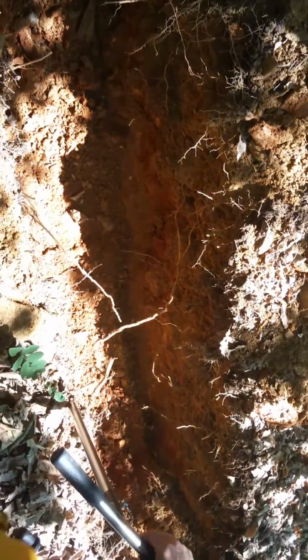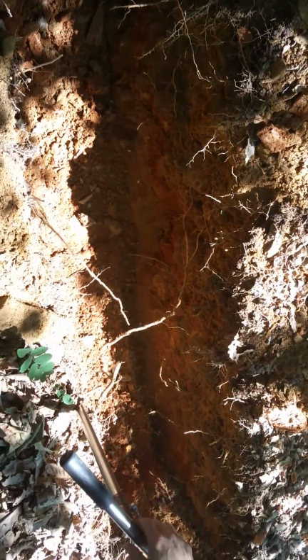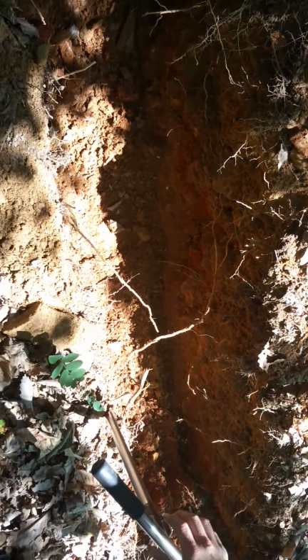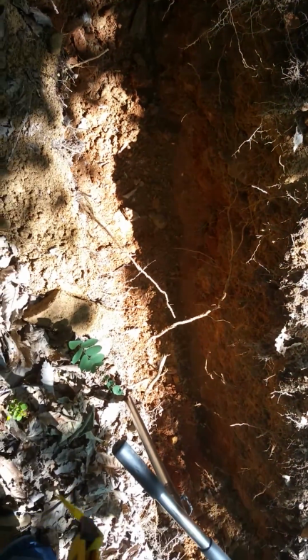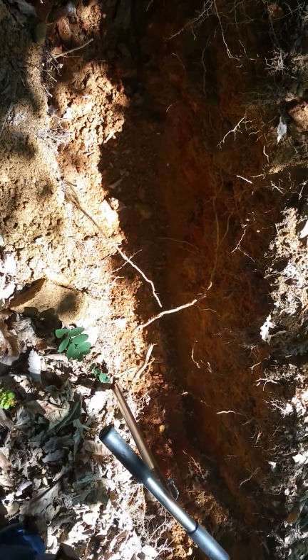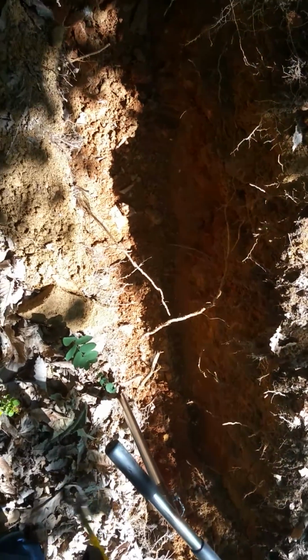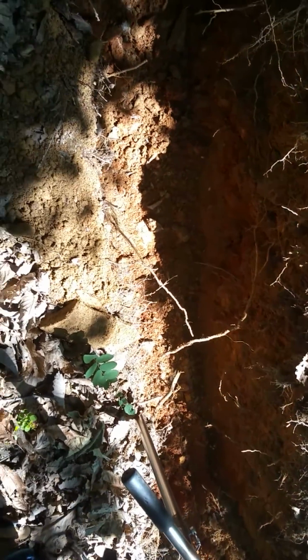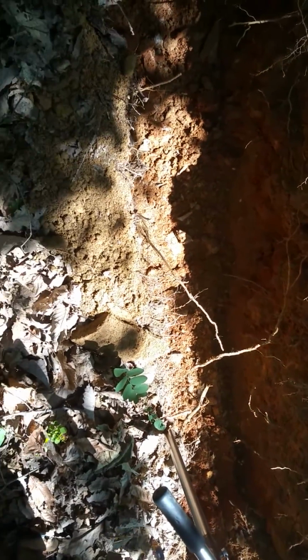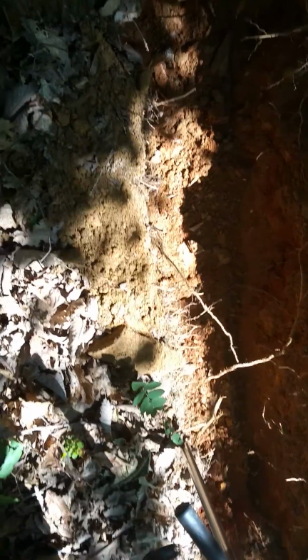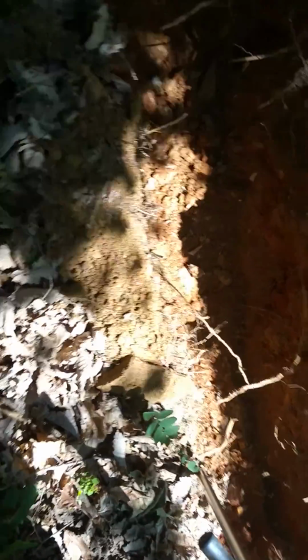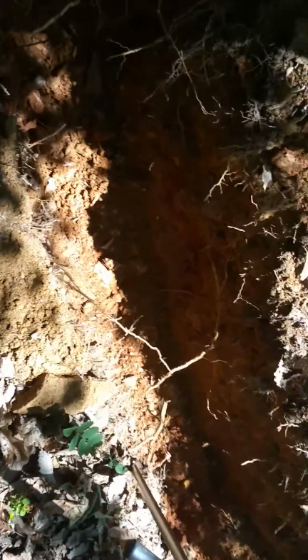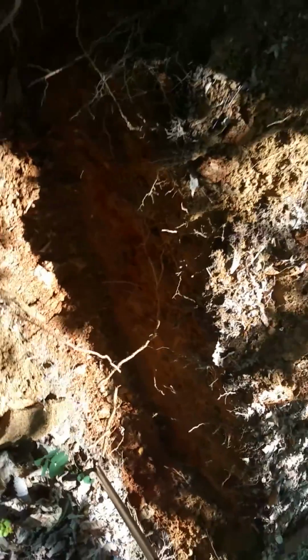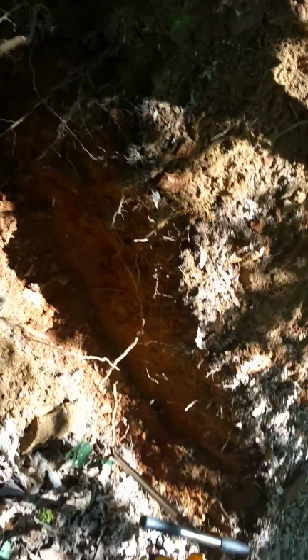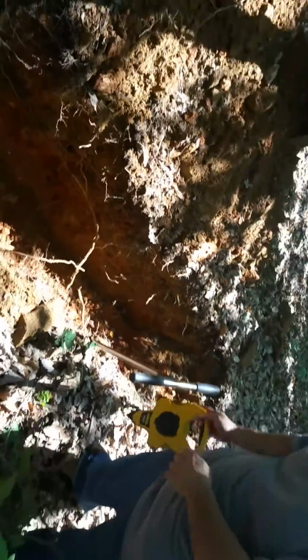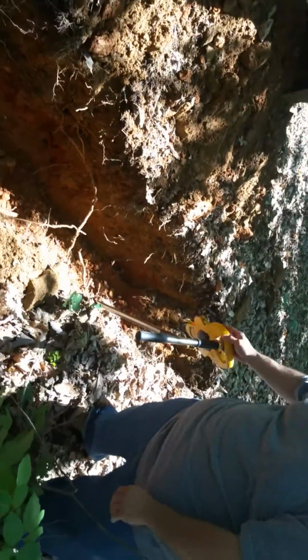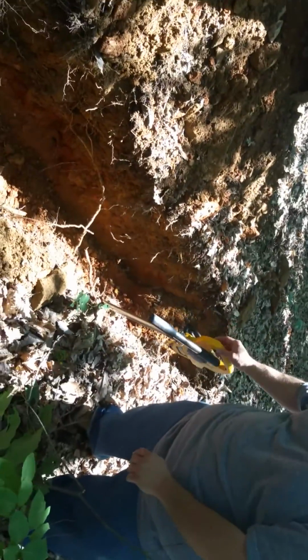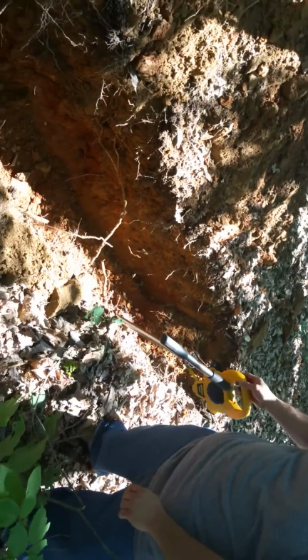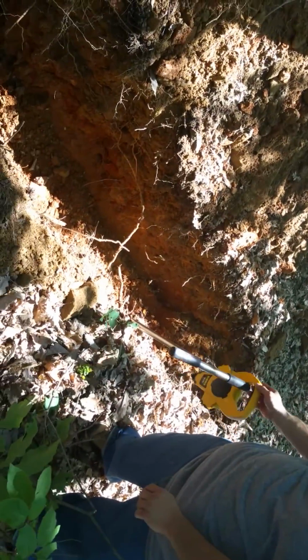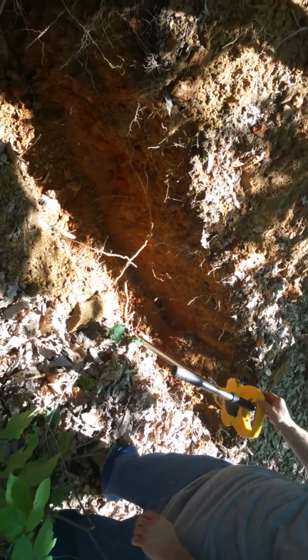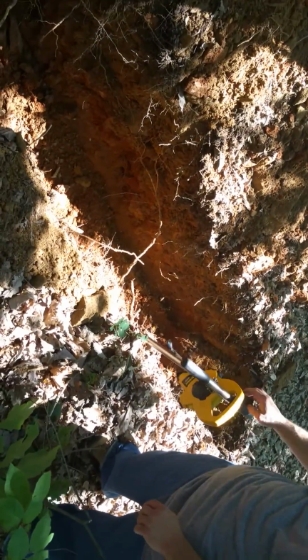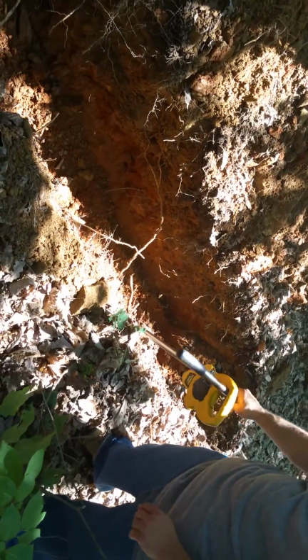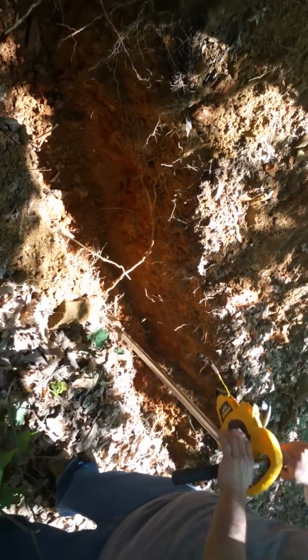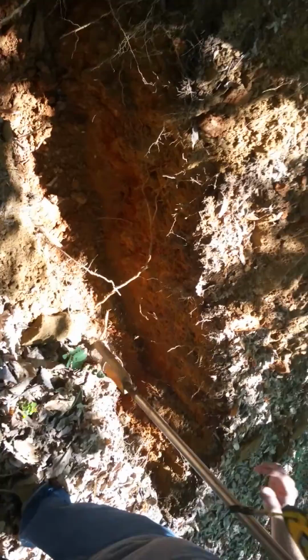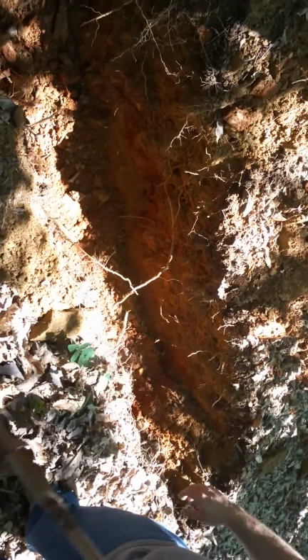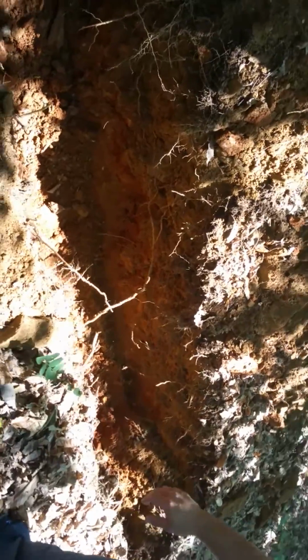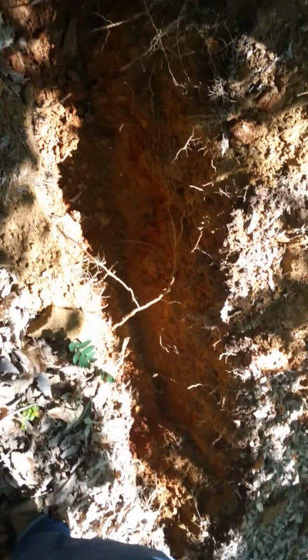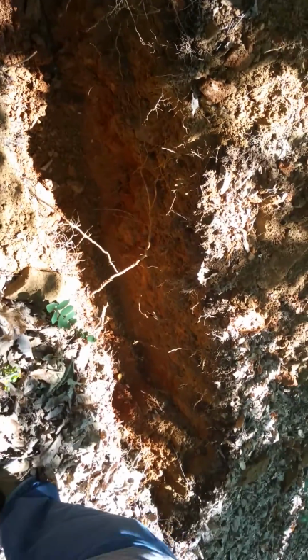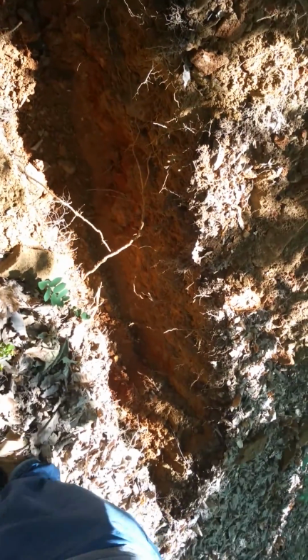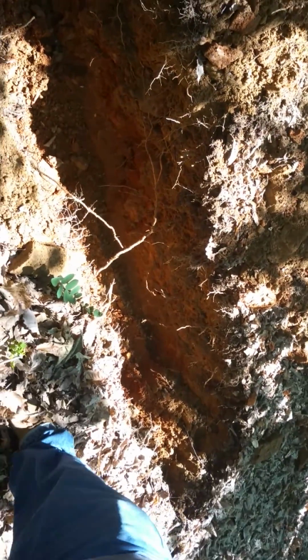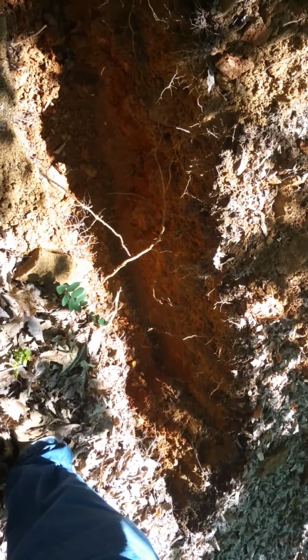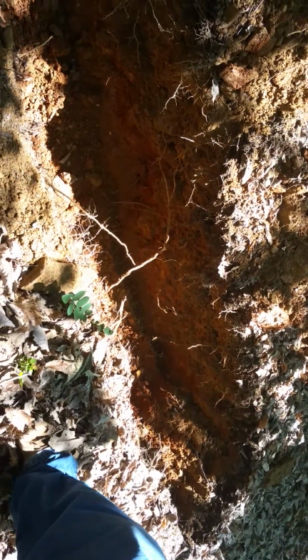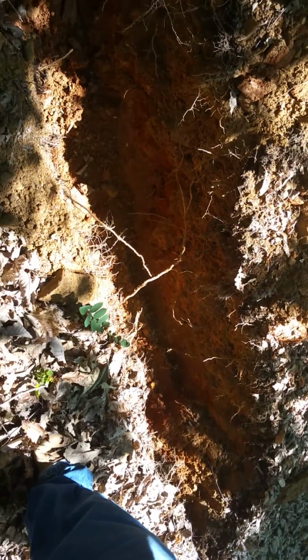Hey, this is Mike Palmer from Mike Palmer Homes. I just wanted to make another video log of what we're doing here. We have a customer with a building lot and we're checking for septic to make sure the soil is suitable for the septic system so that they can build what they want.